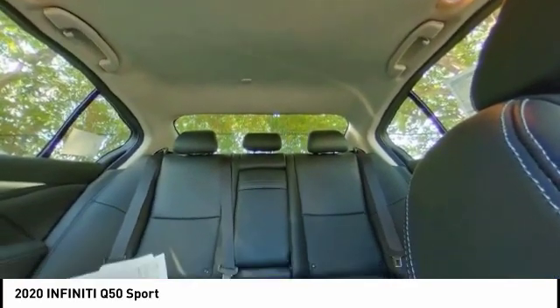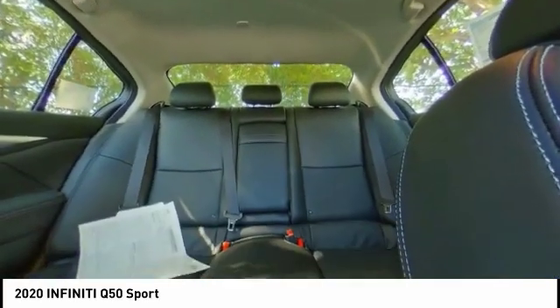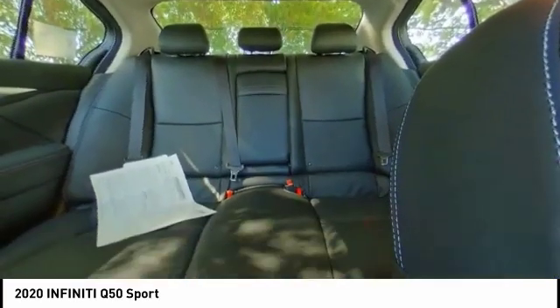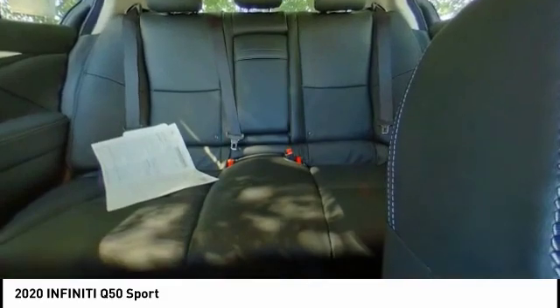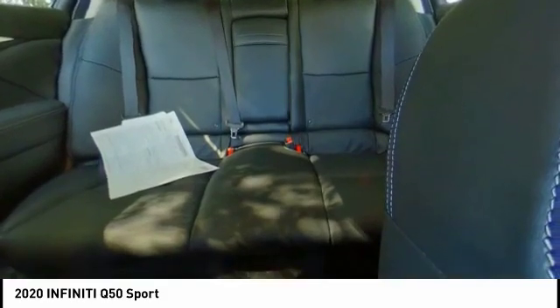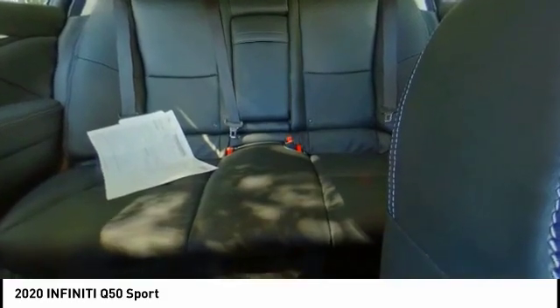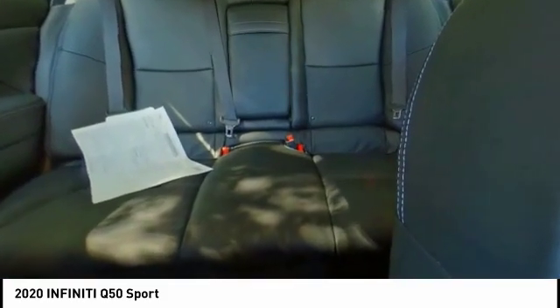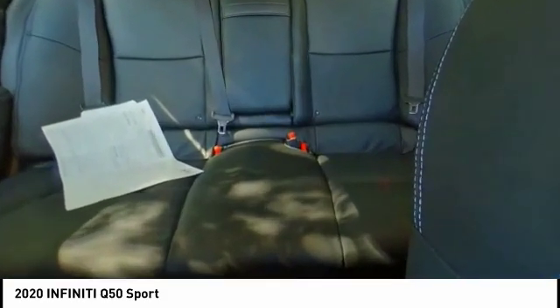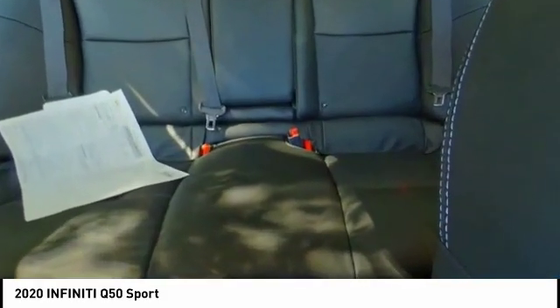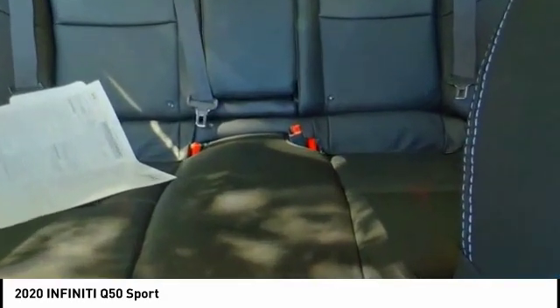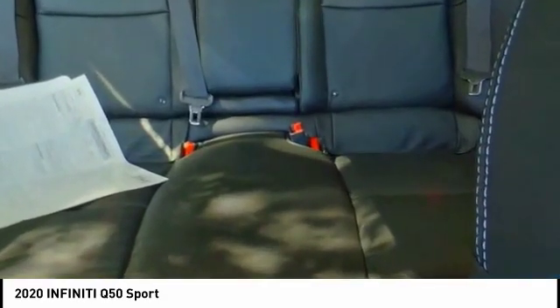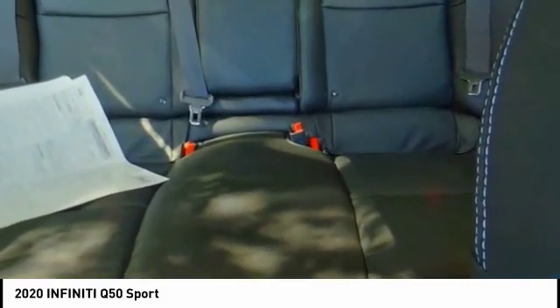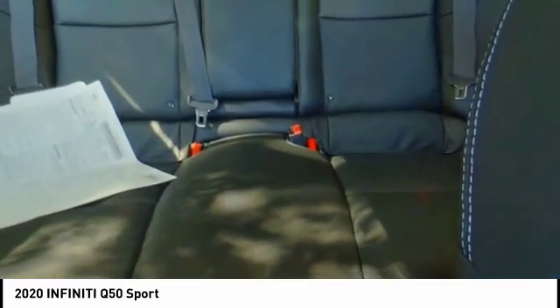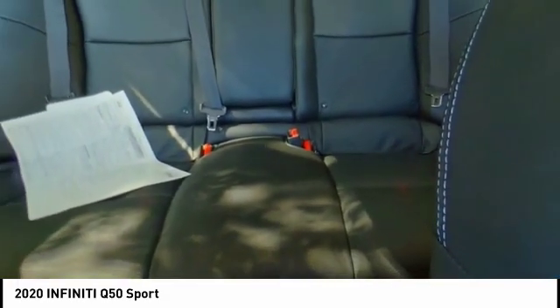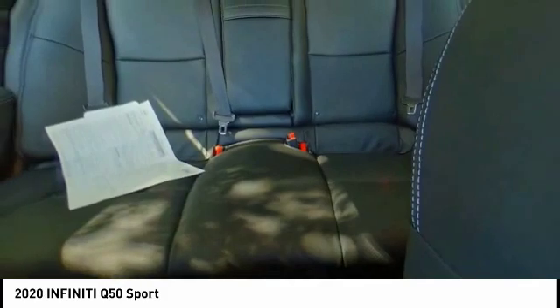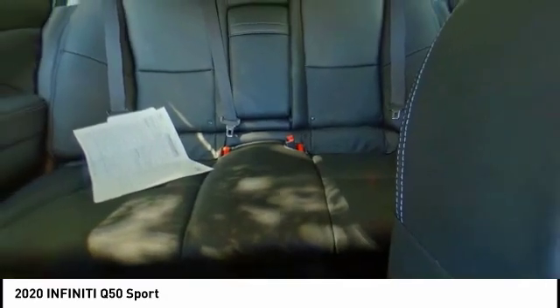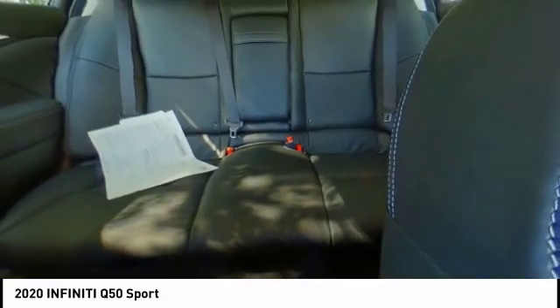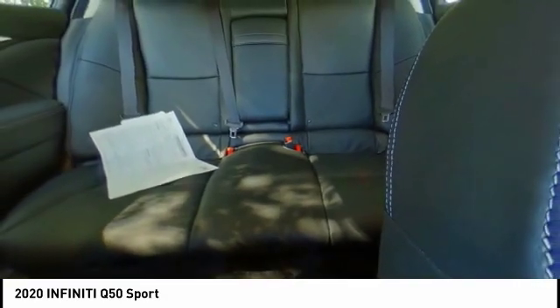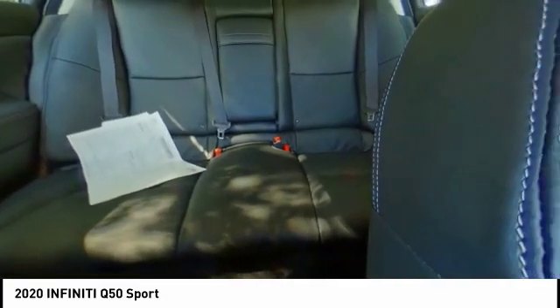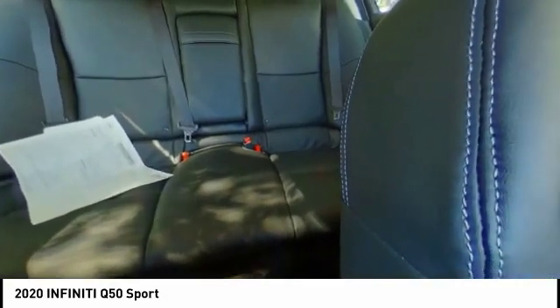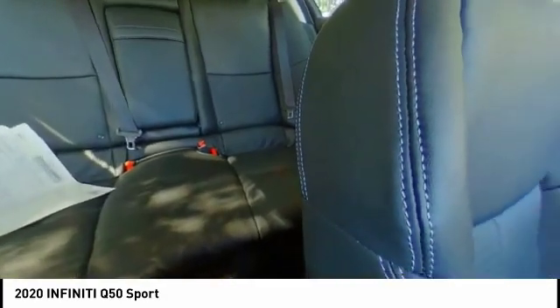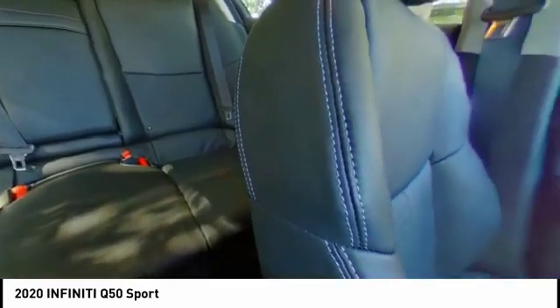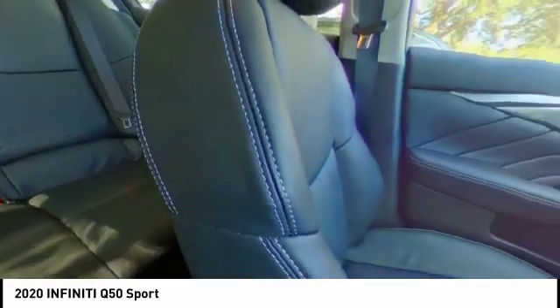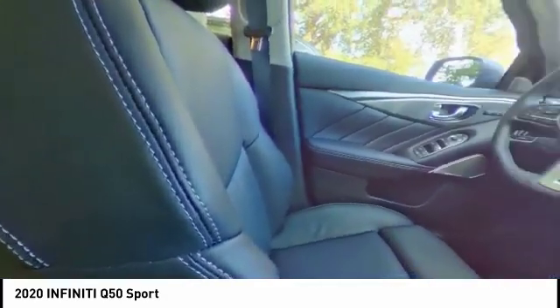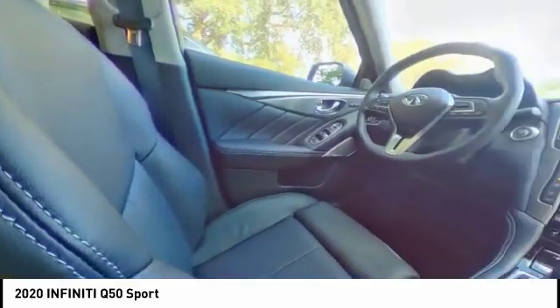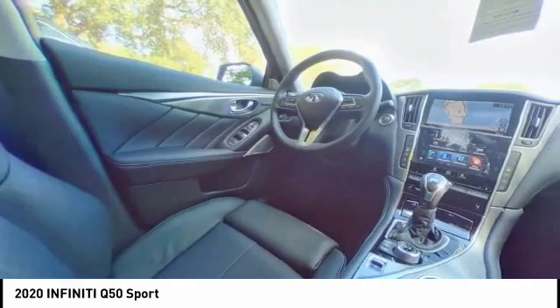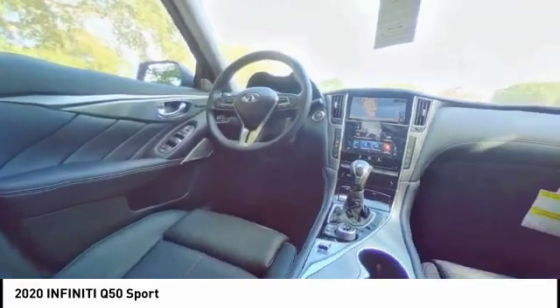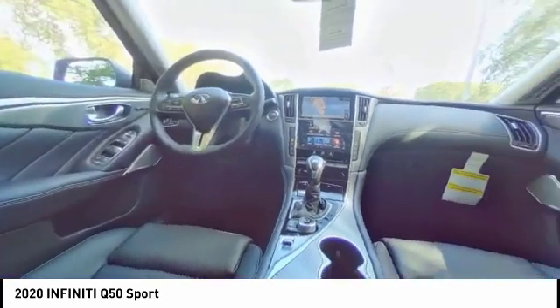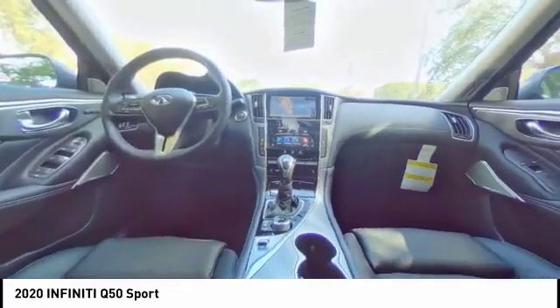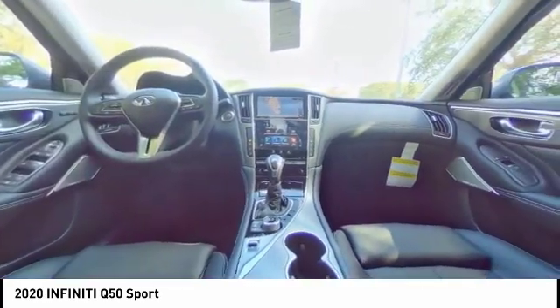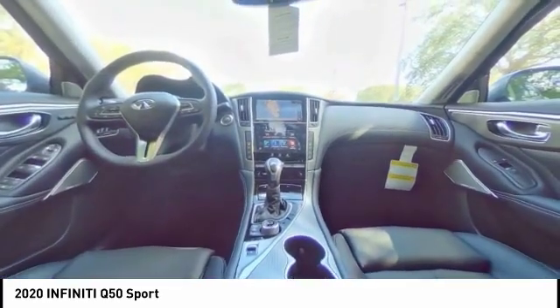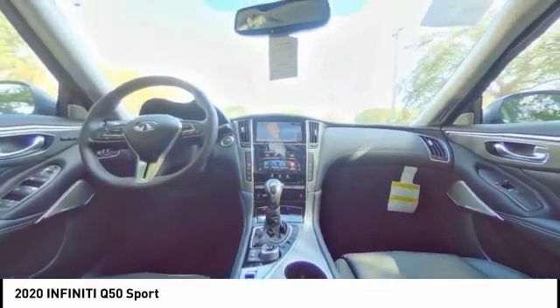Here are some of this vehicle's great options: electronic stability control, alloy wheels, brake assist, traction control, remote keyless entry, fog lights, four-wheel disc brakes, speed control, splash guards, and power moonroof.